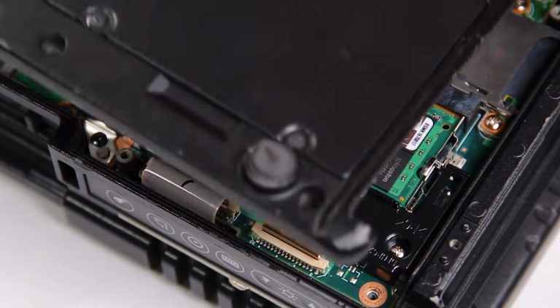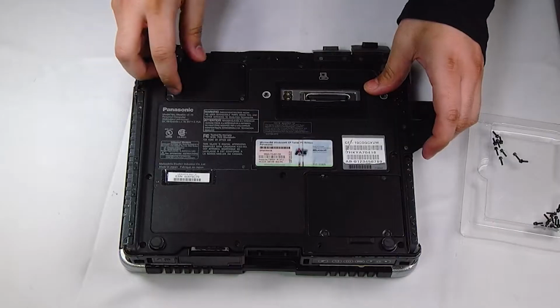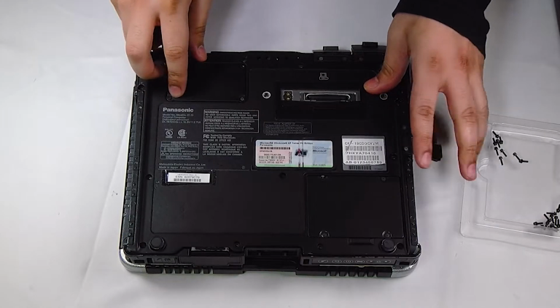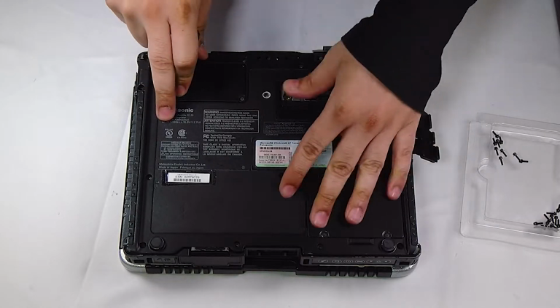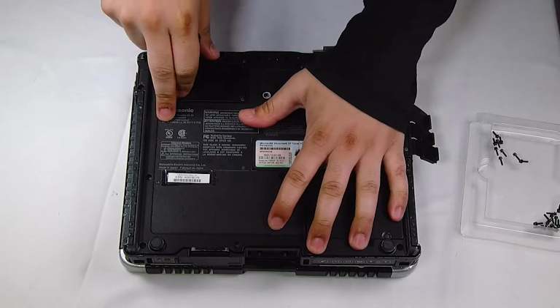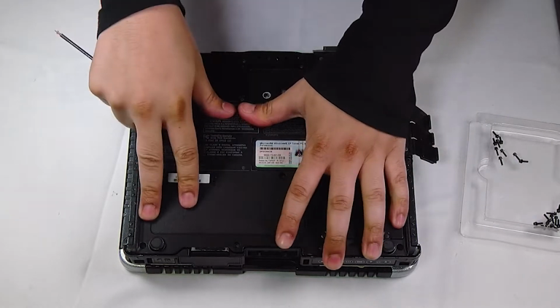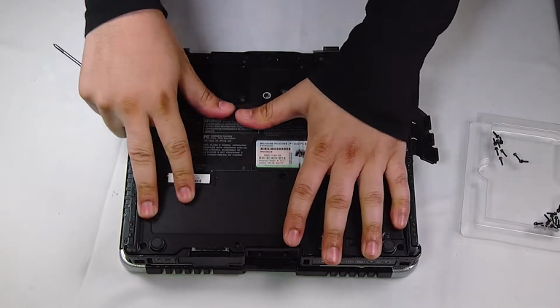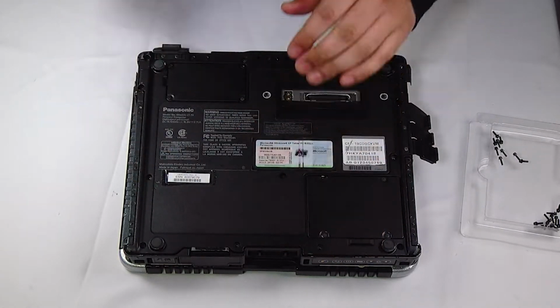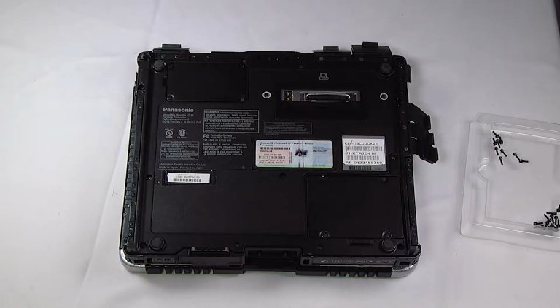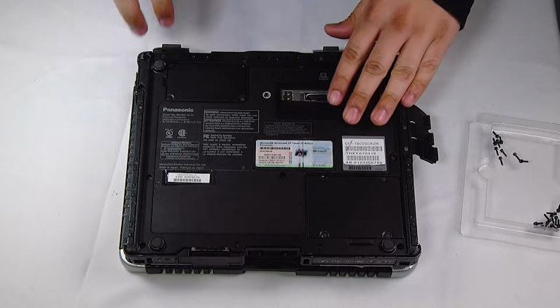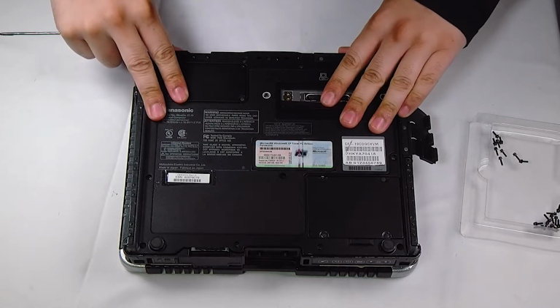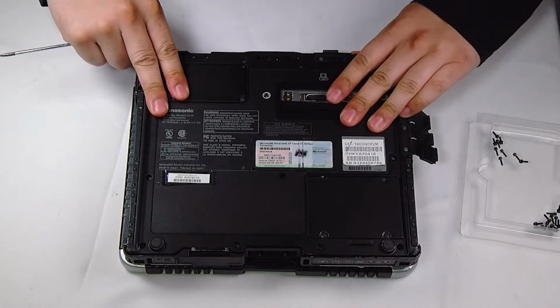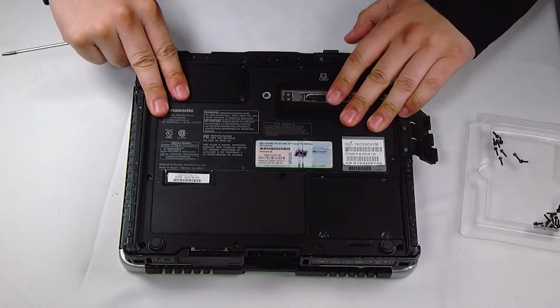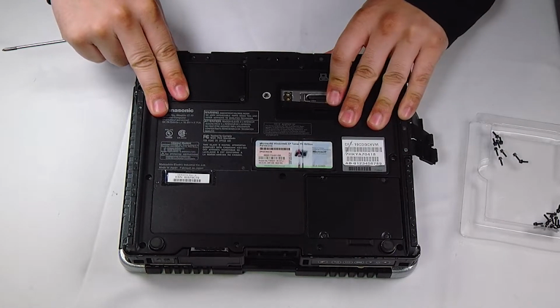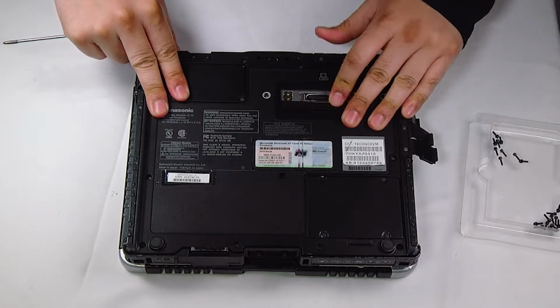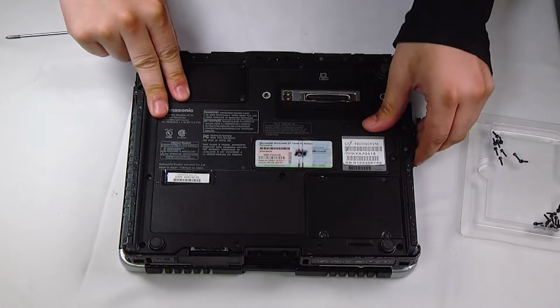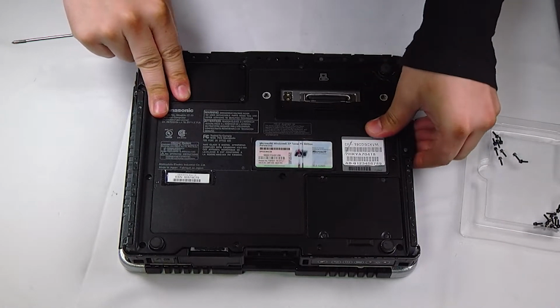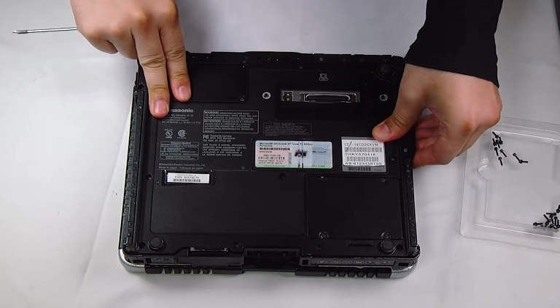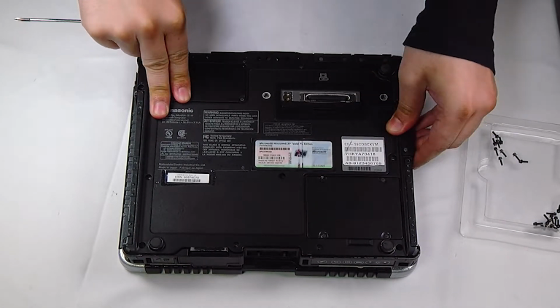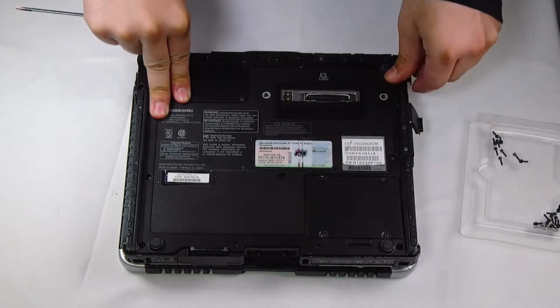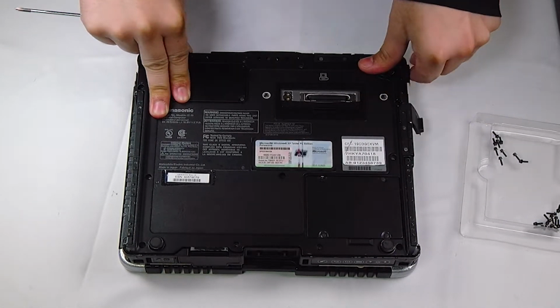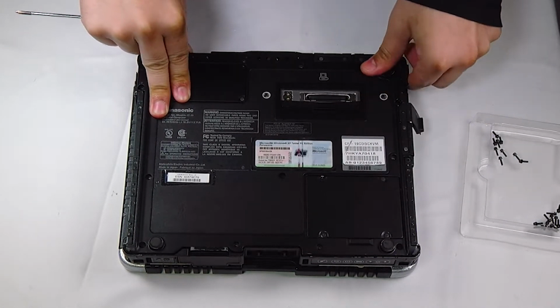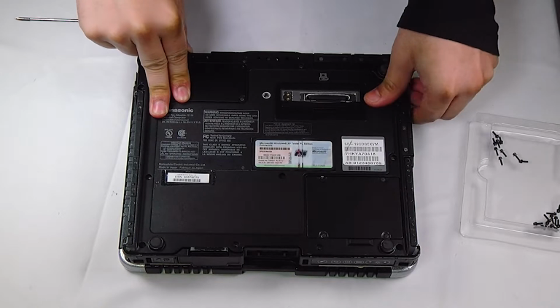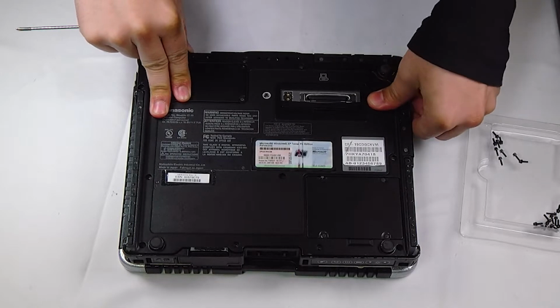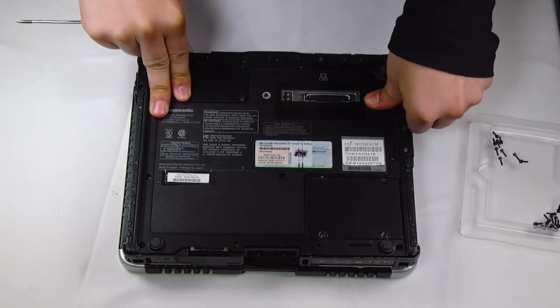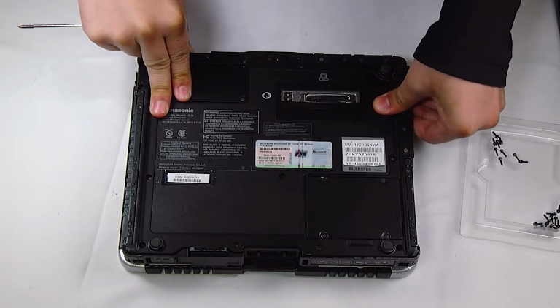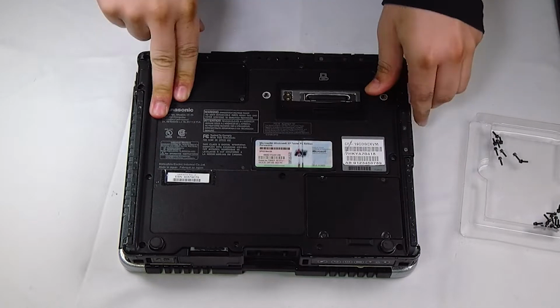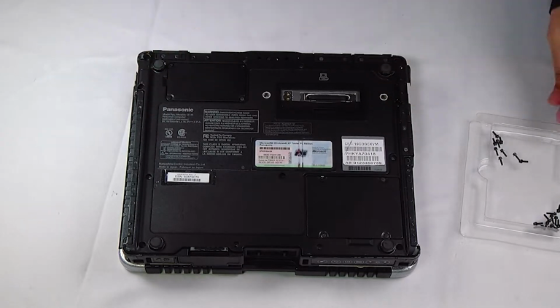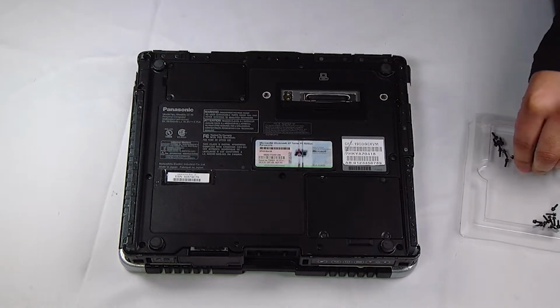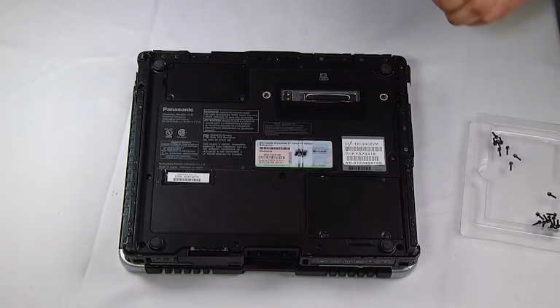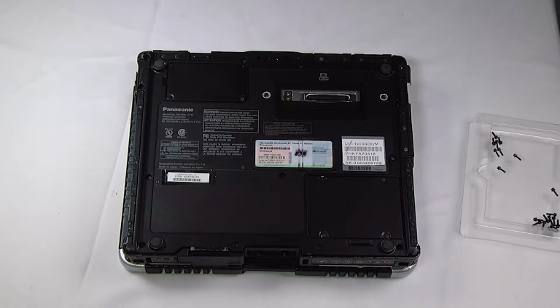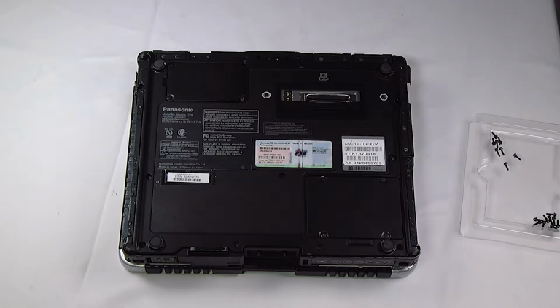And that's it. You want to put the back cover back on and you're all set. Thank you for watching — any questions or comments you can leave below.